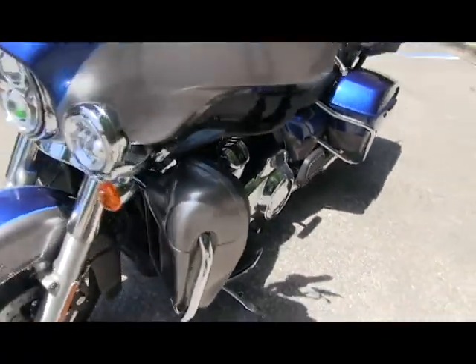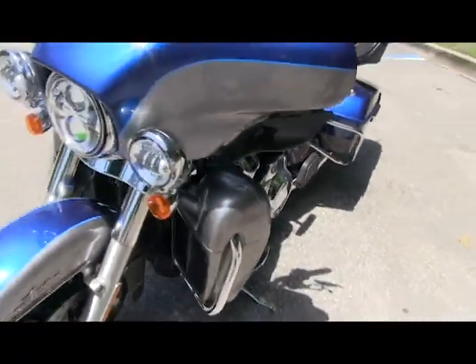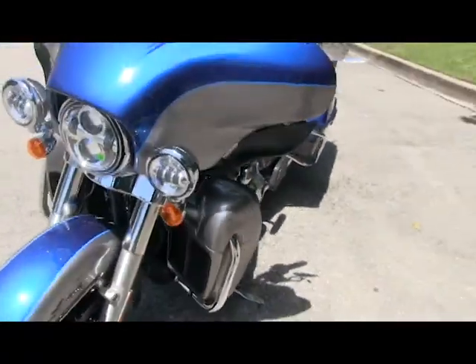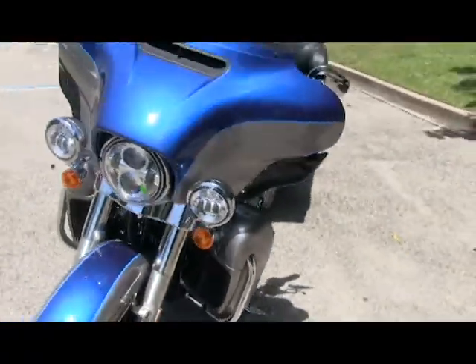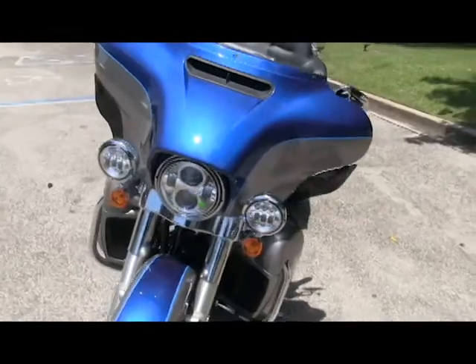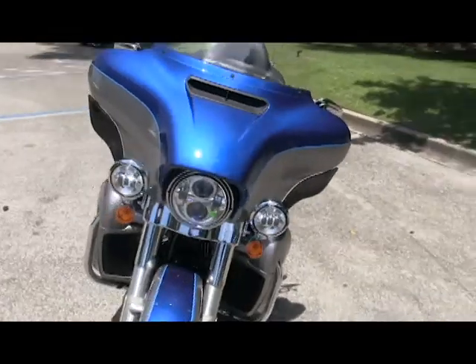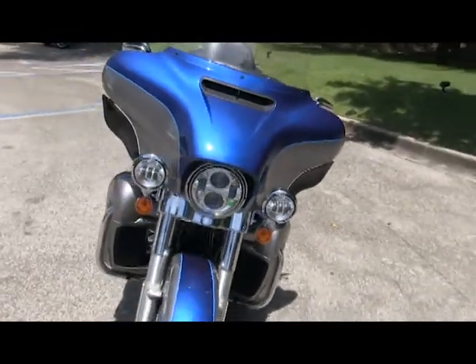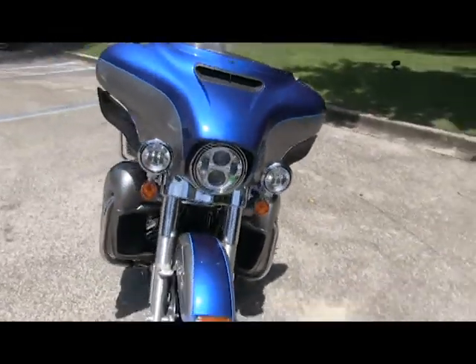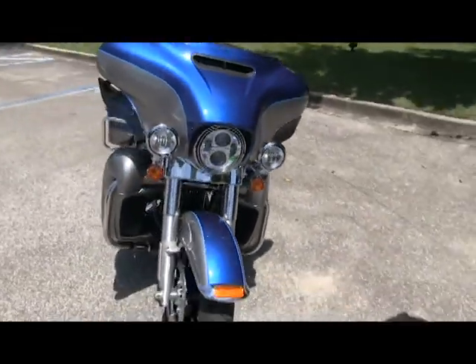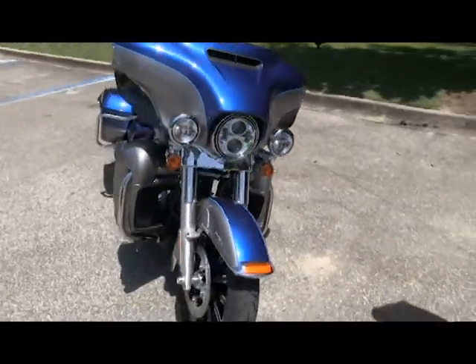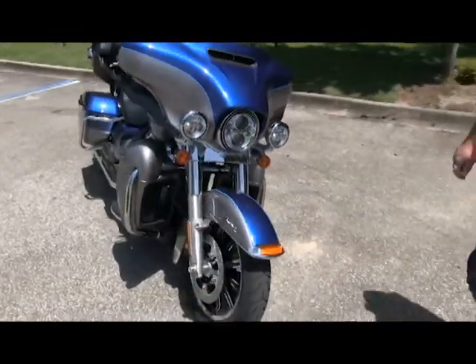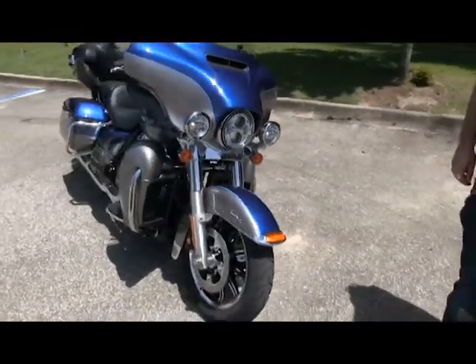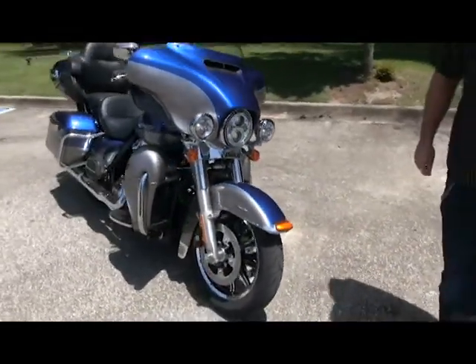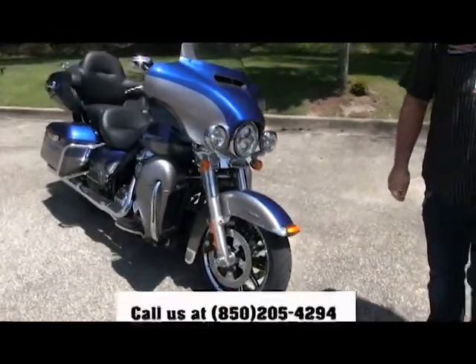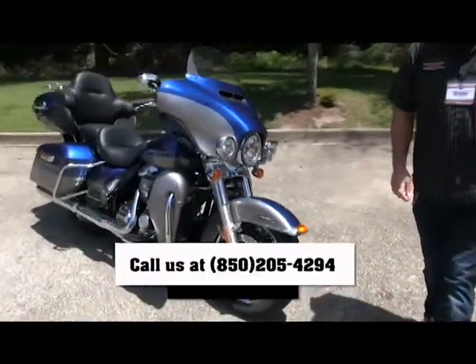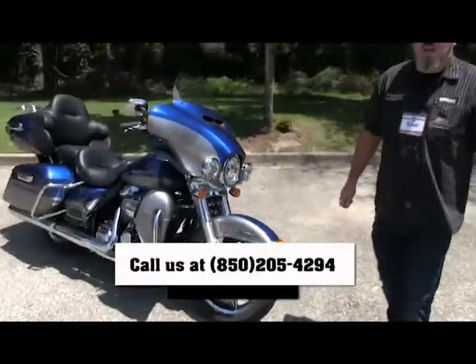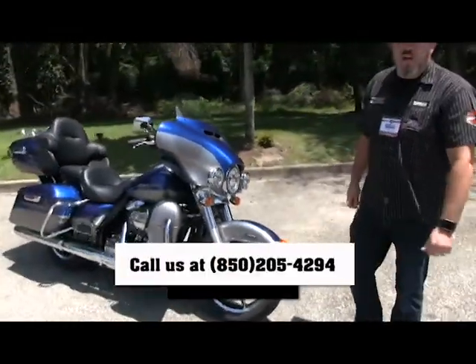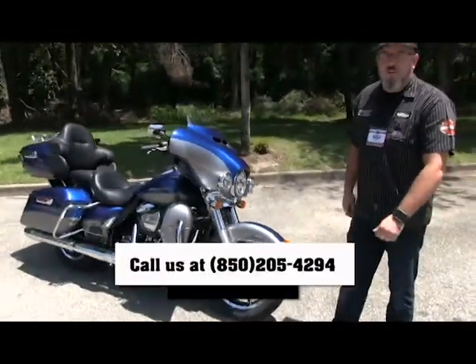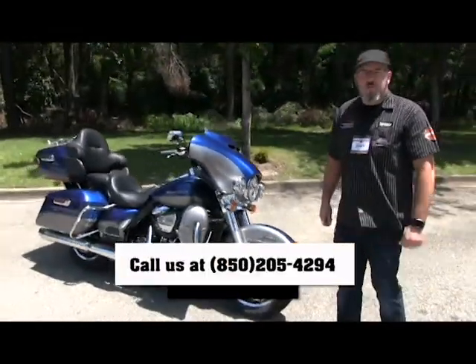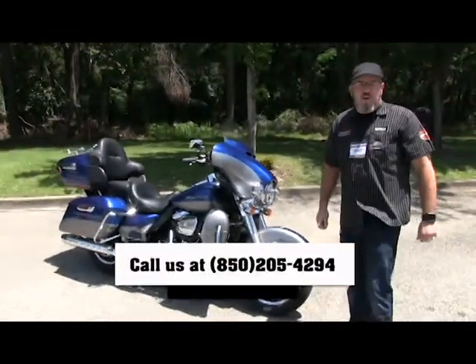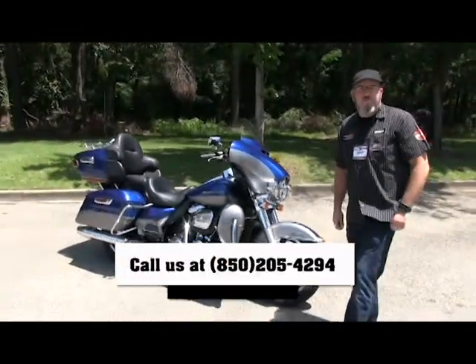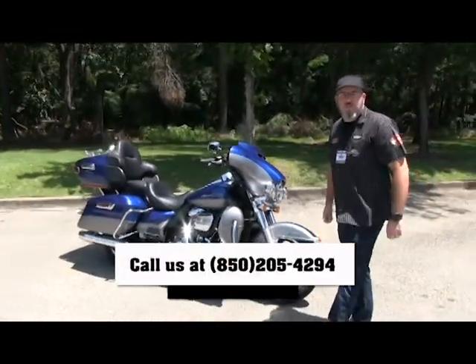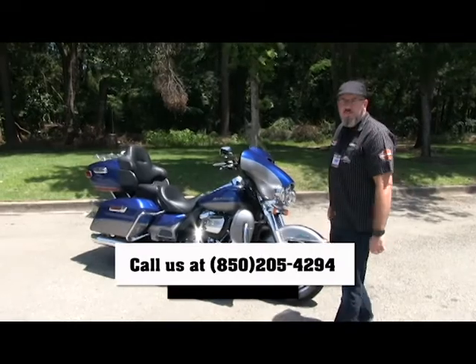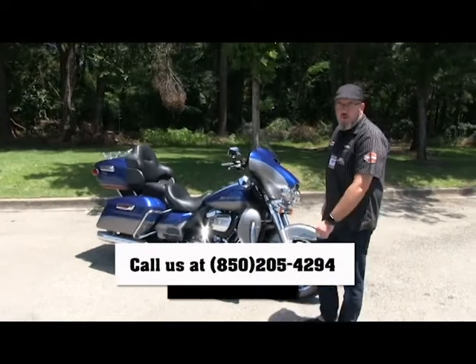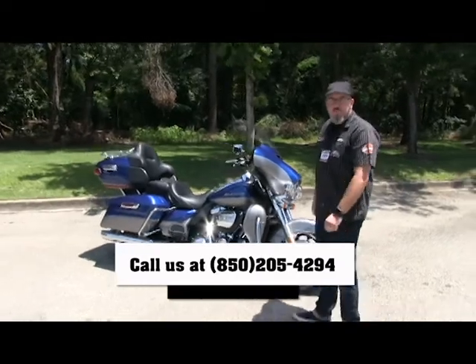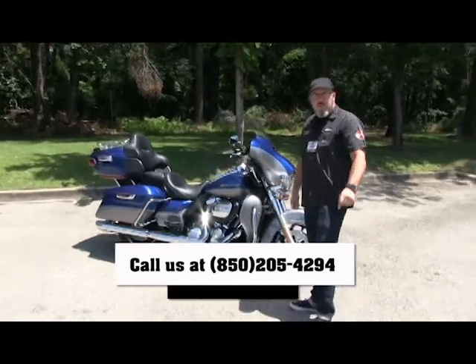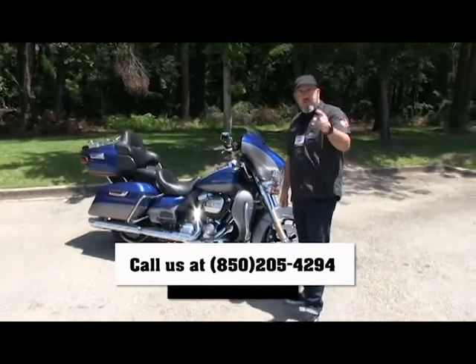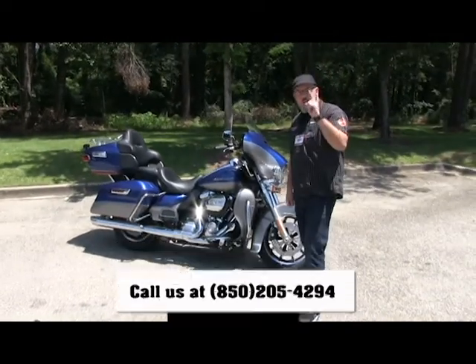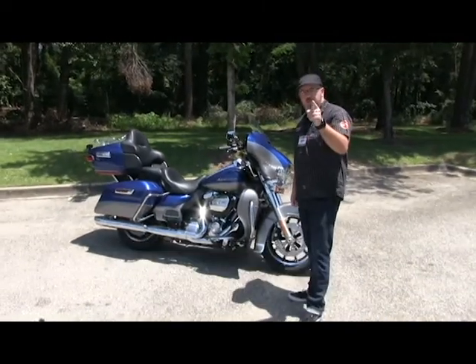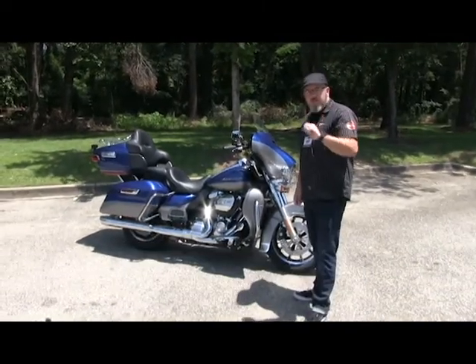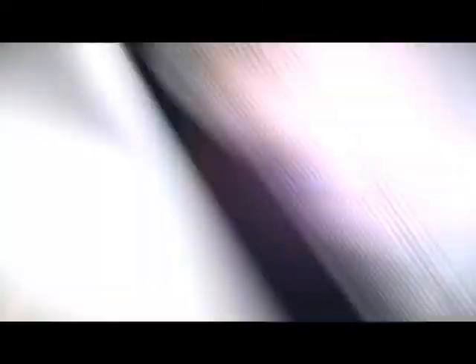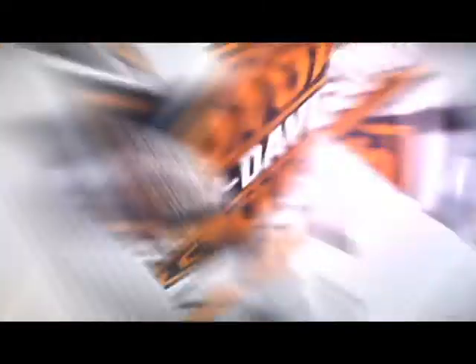Come see us at Tallahassee Harley-Davidson for your test ride today. Also call us at 850-205-4294, and as always, we'll see you when we see you.